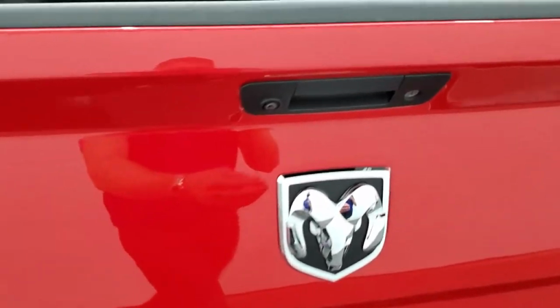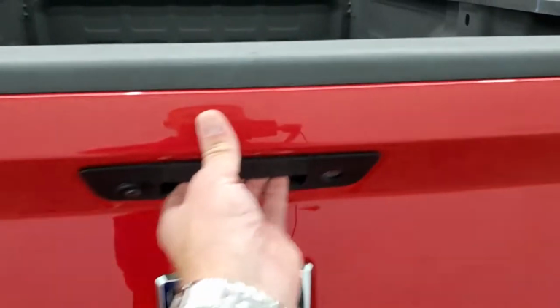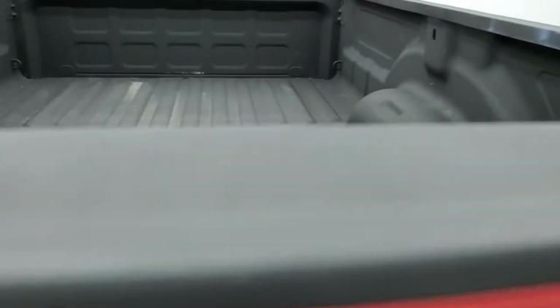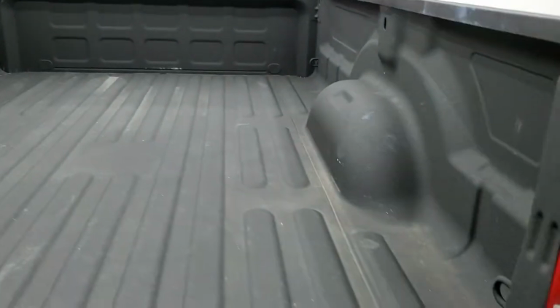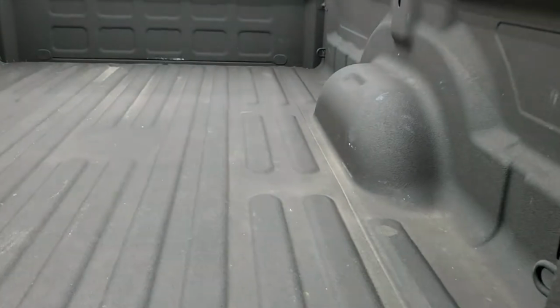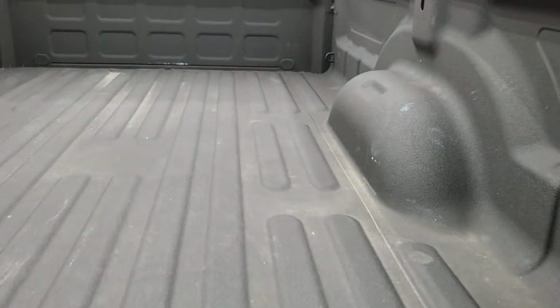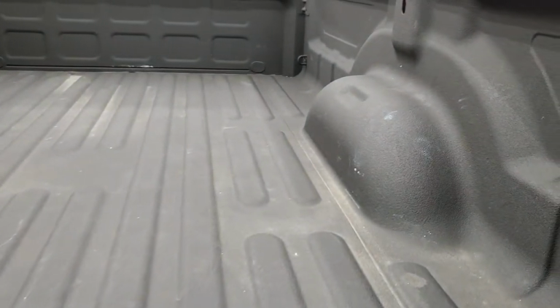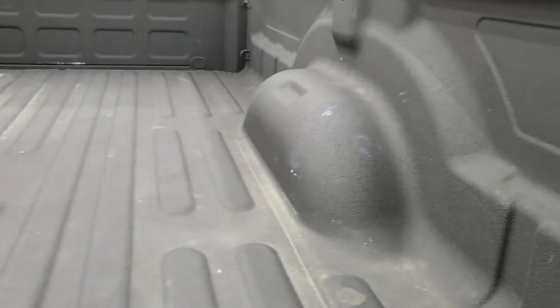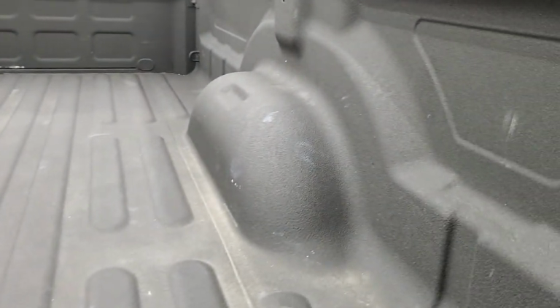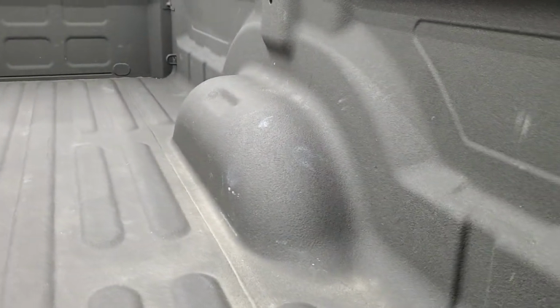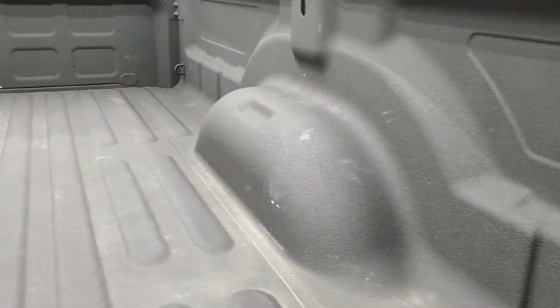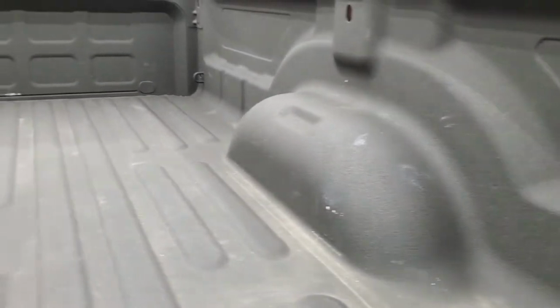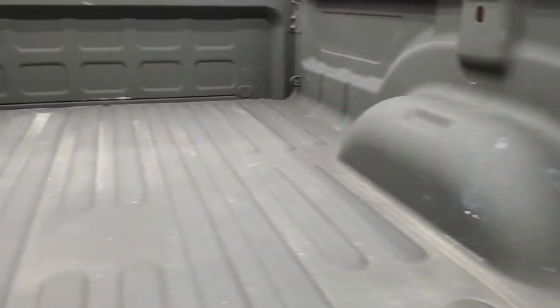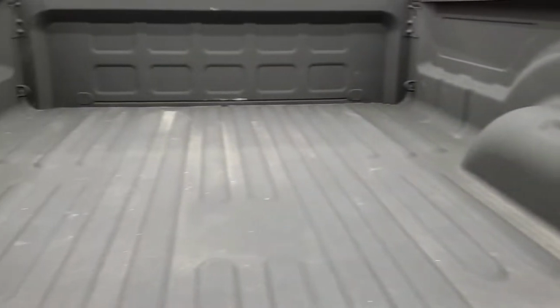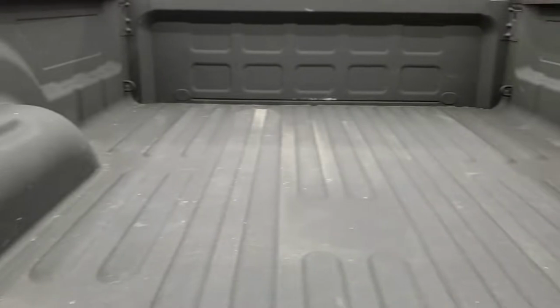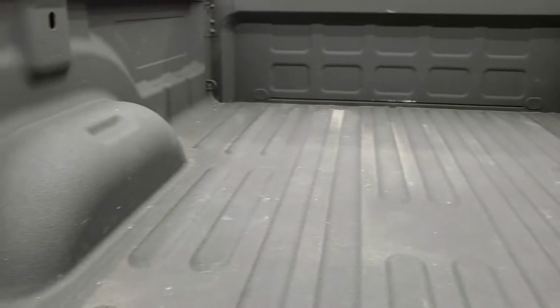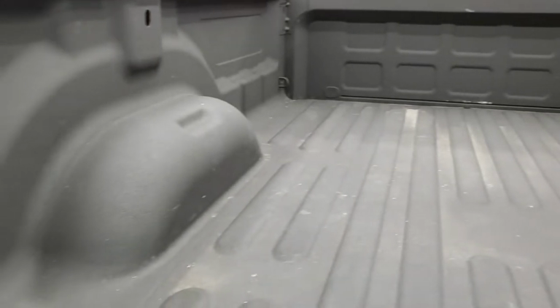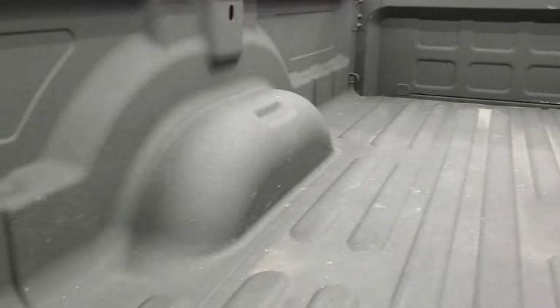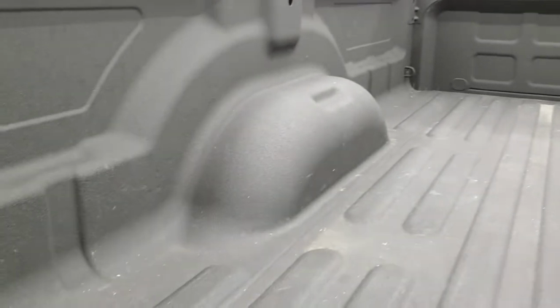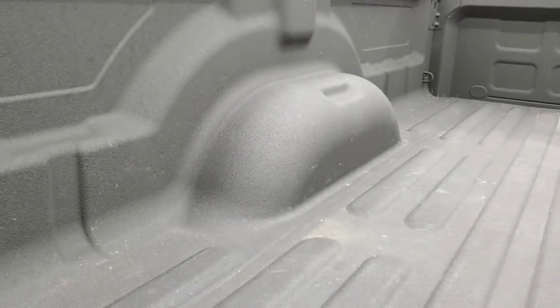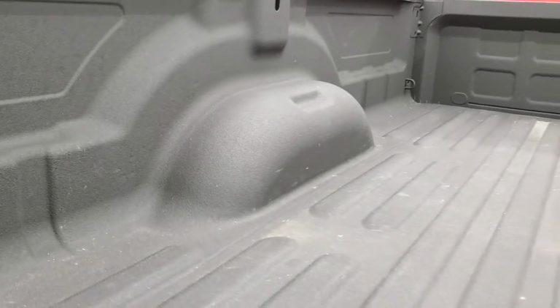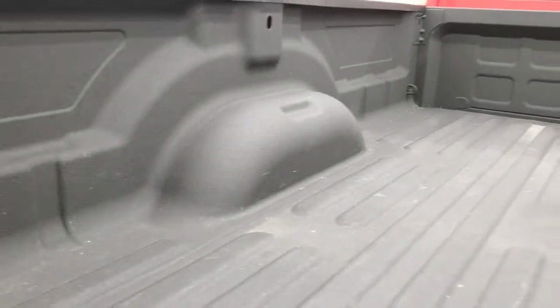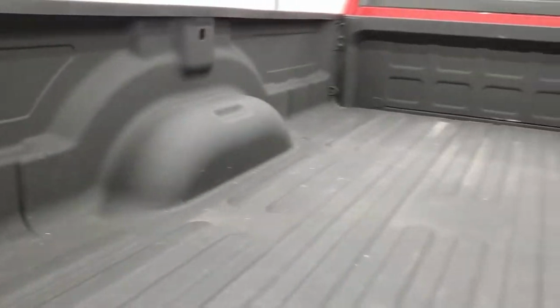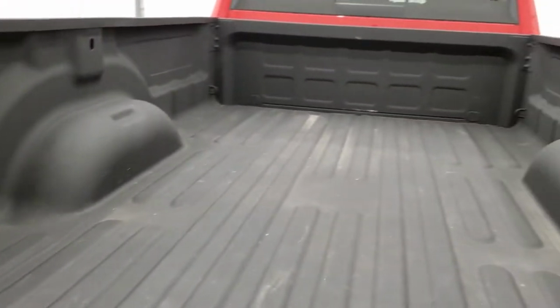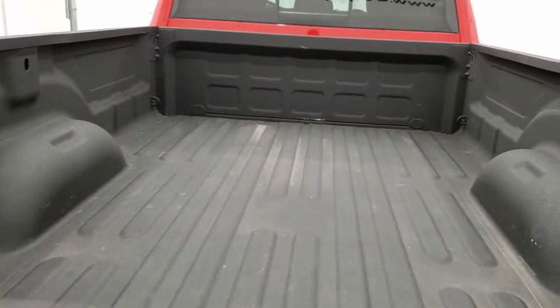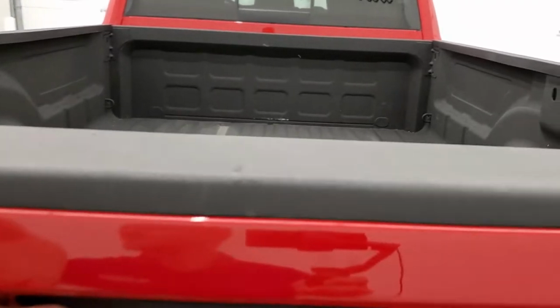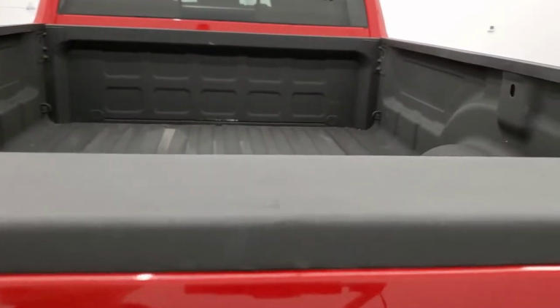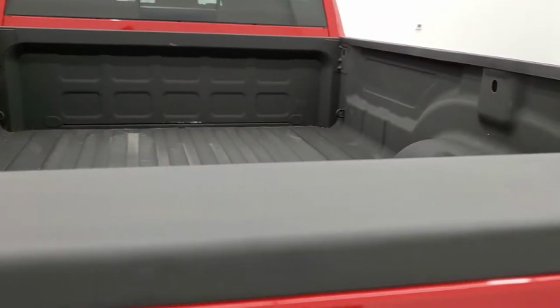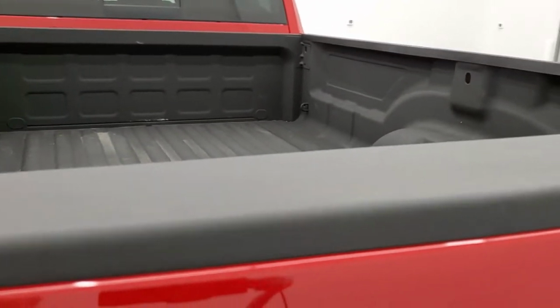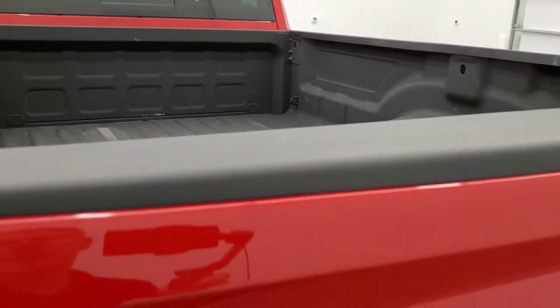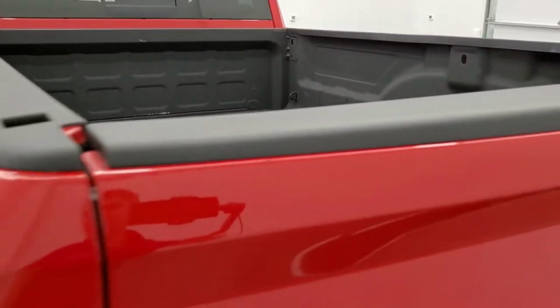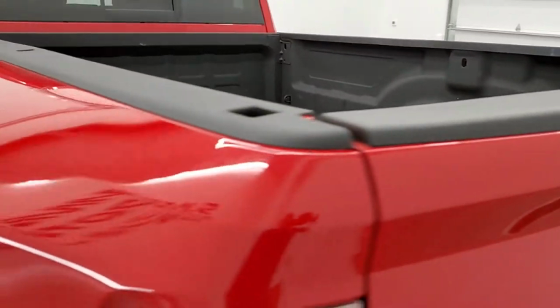The tailgate is in excellent condition as well. It is a locking tailgate, backup camera, spray-in bed liner. The bed looks like it's hardly ever been used — very nice condition back here. And that tailgate shuts nice and solidly.